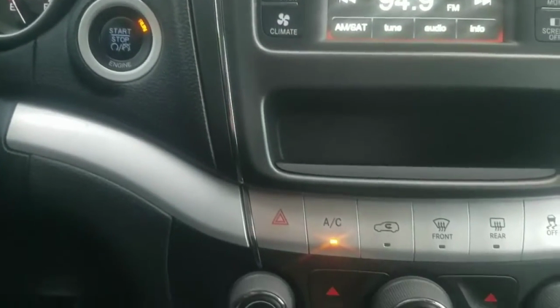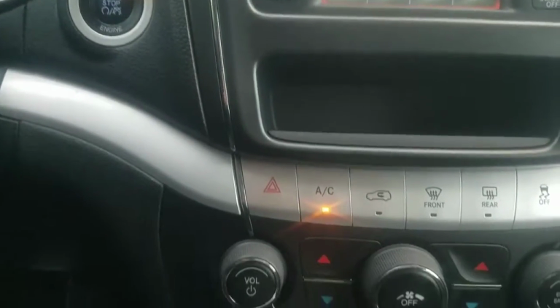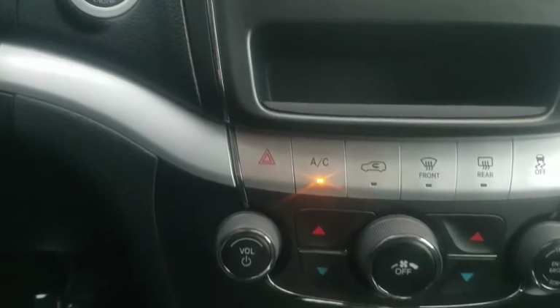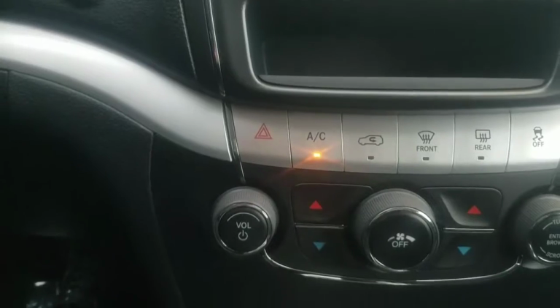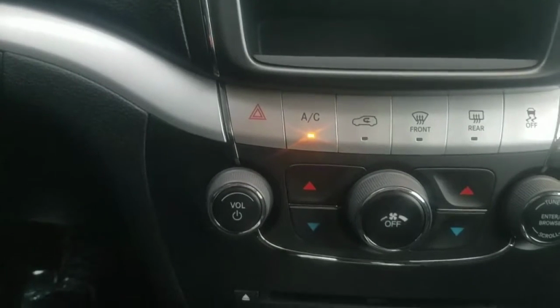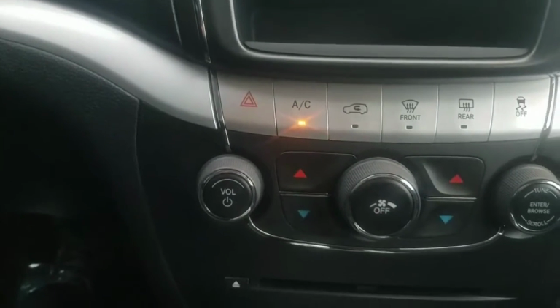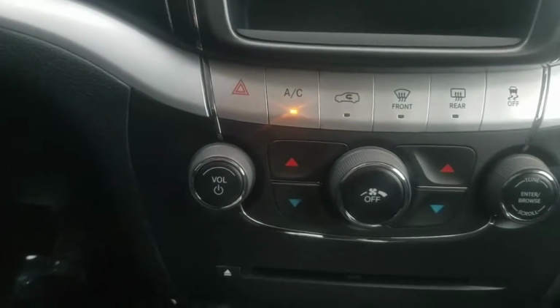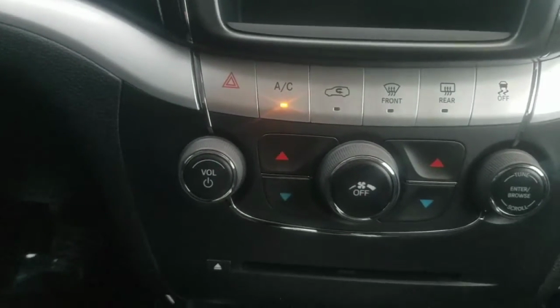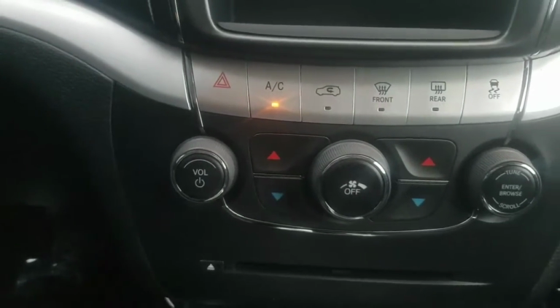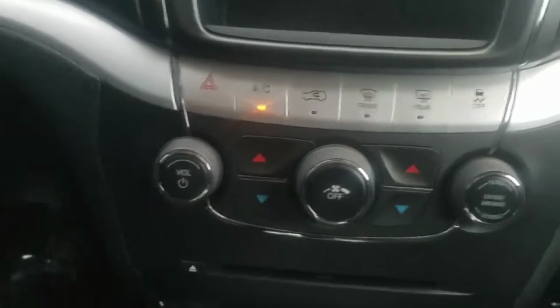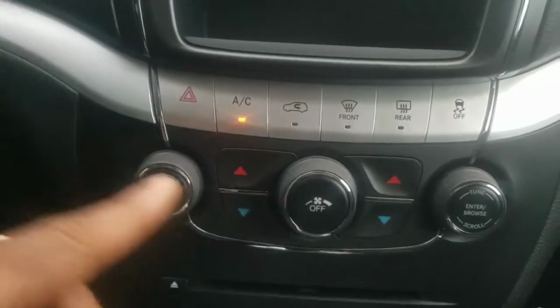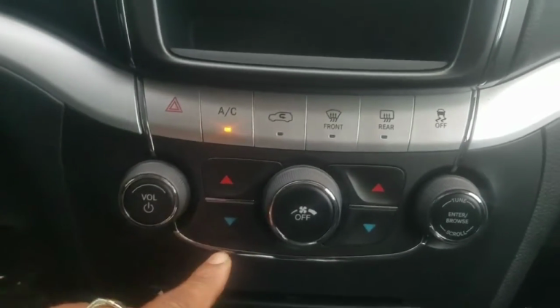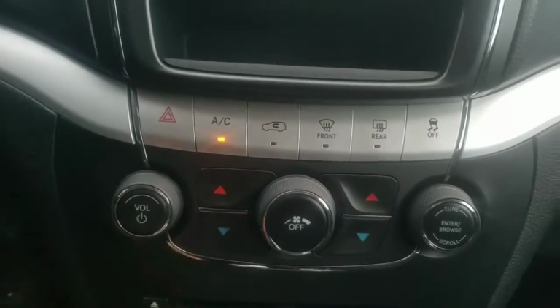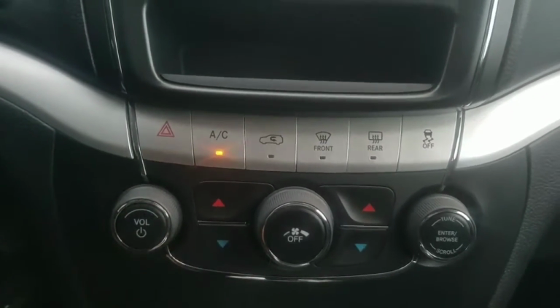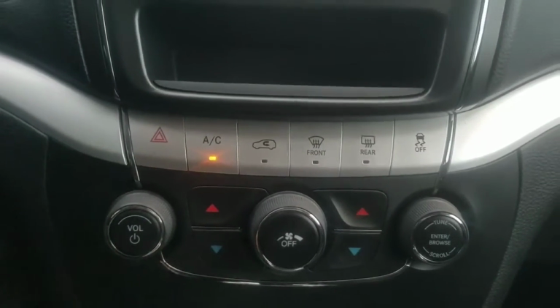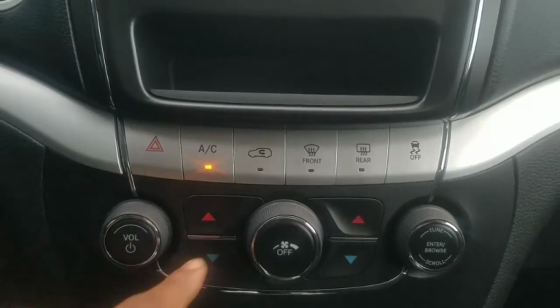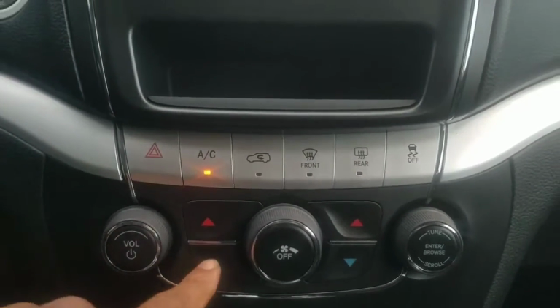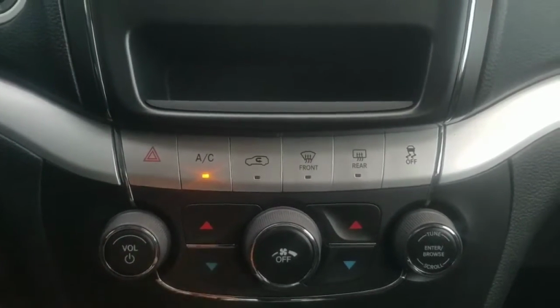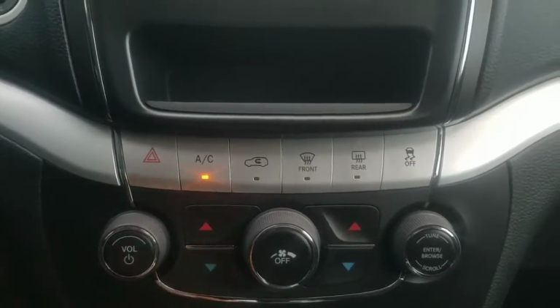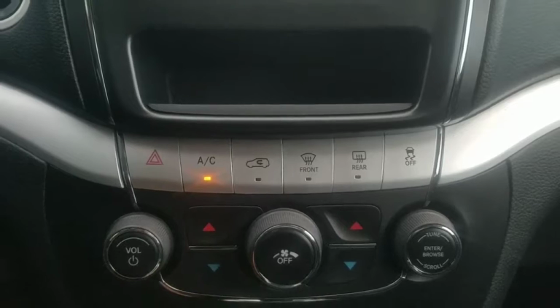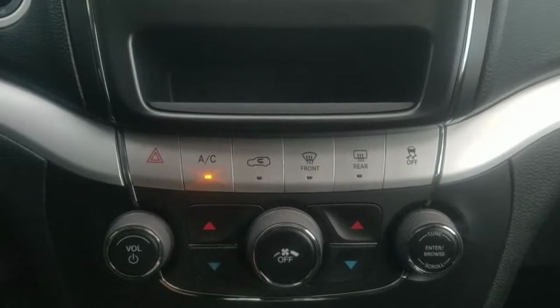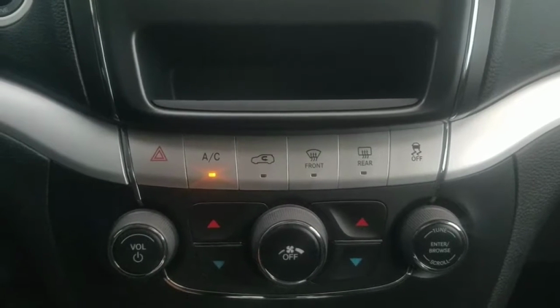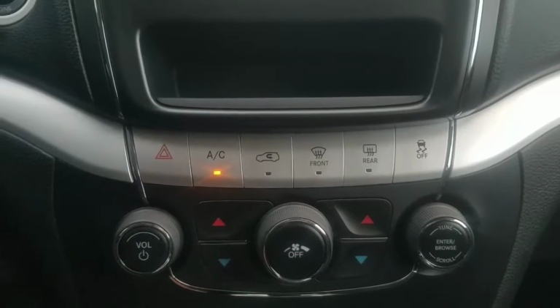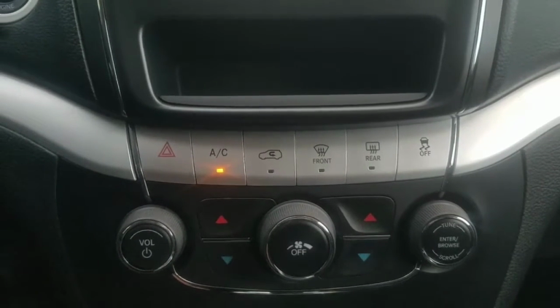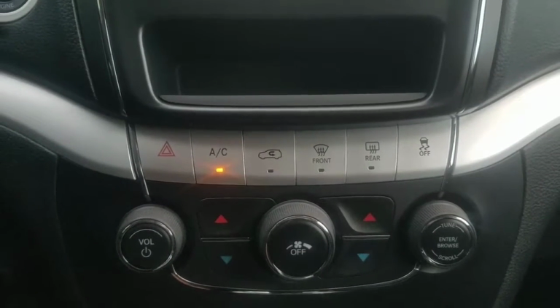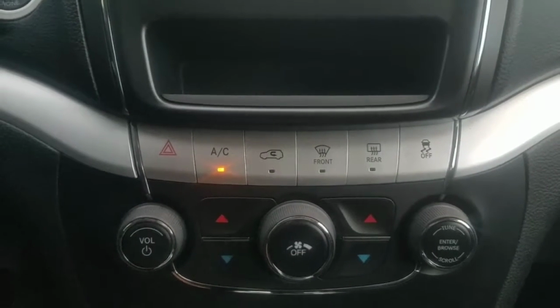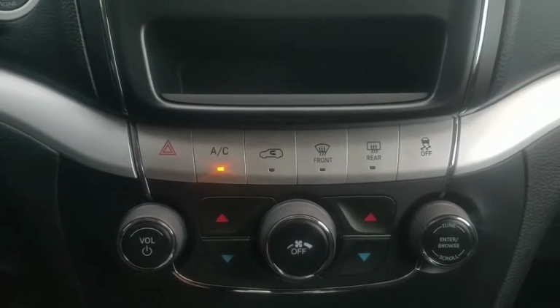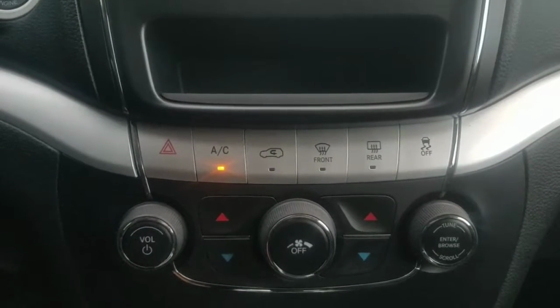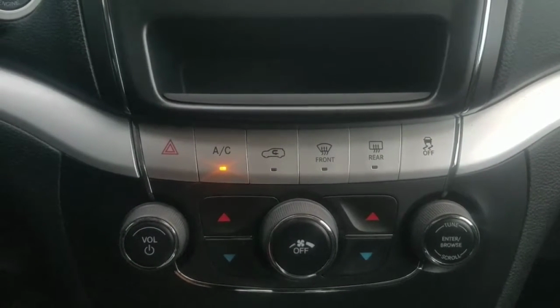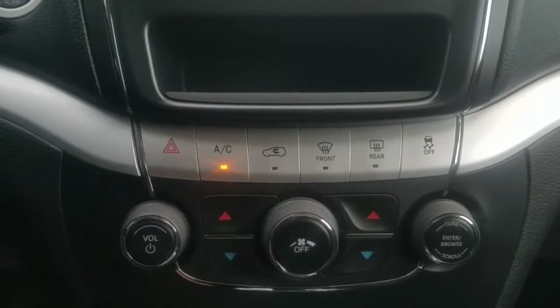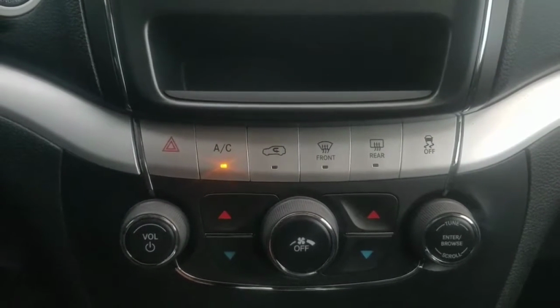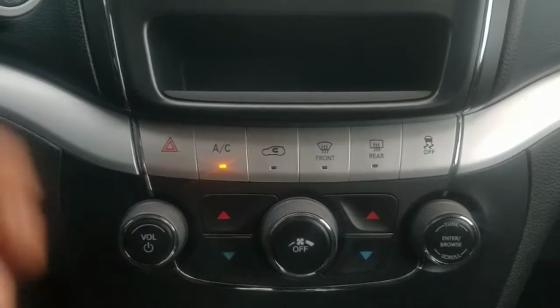The vehicle is equipped with dual climate control, so you can control your temperature on either side of the vehicle.